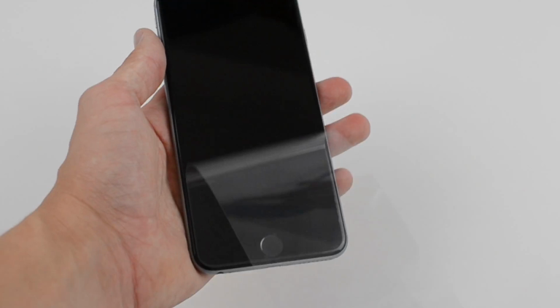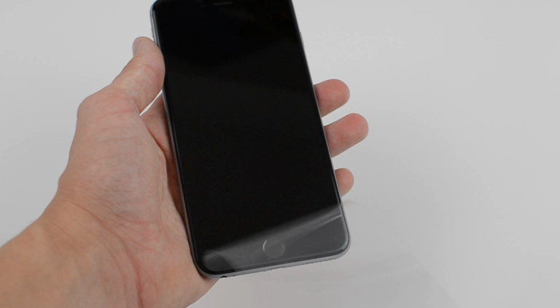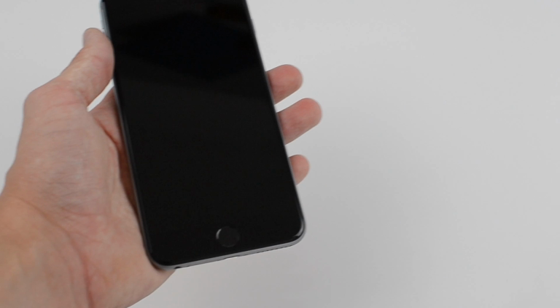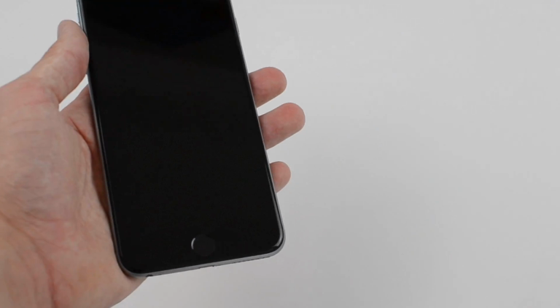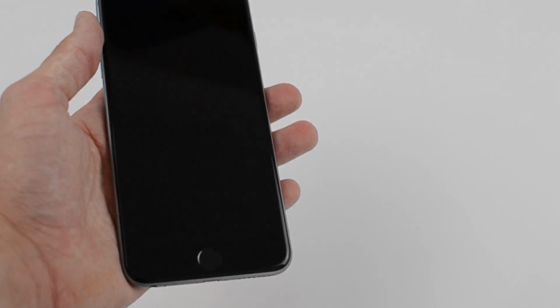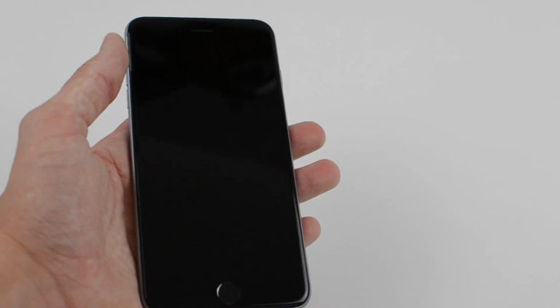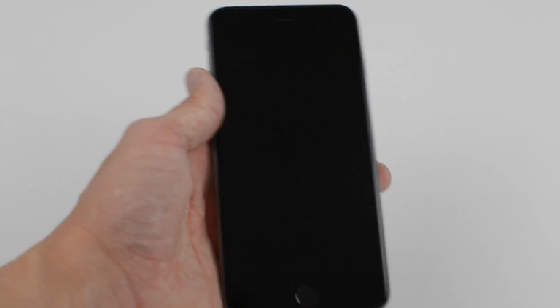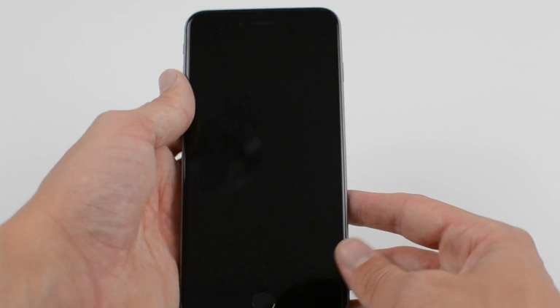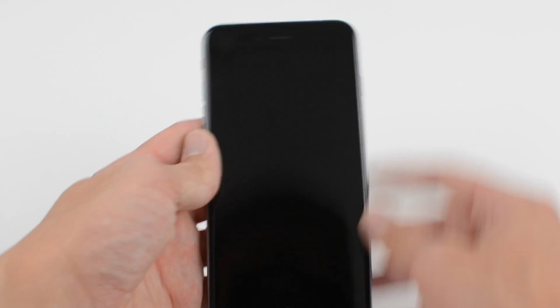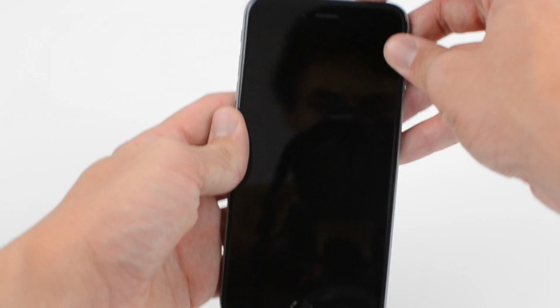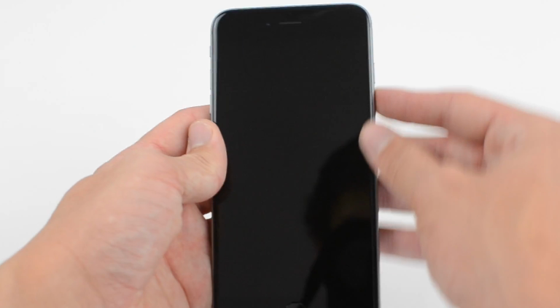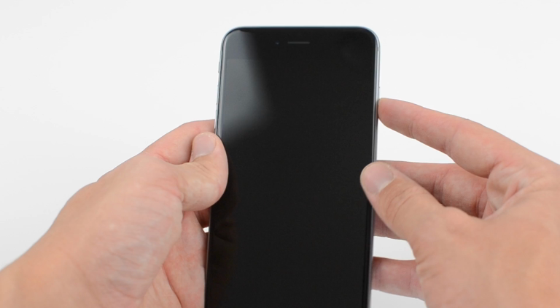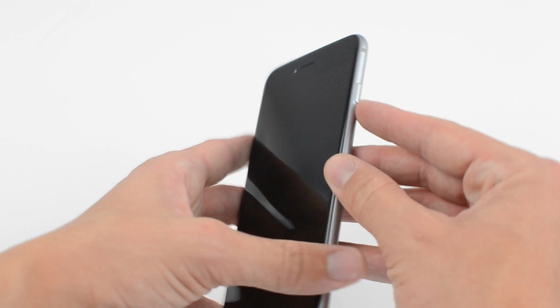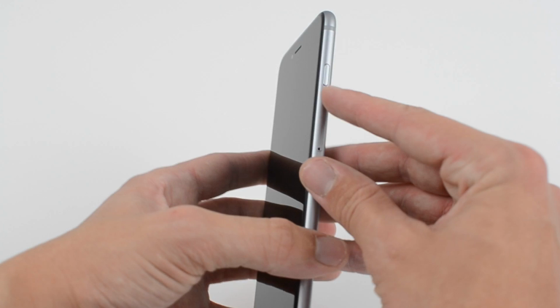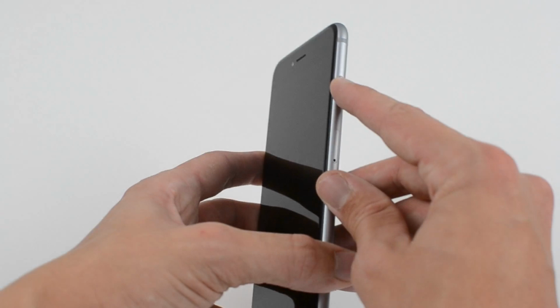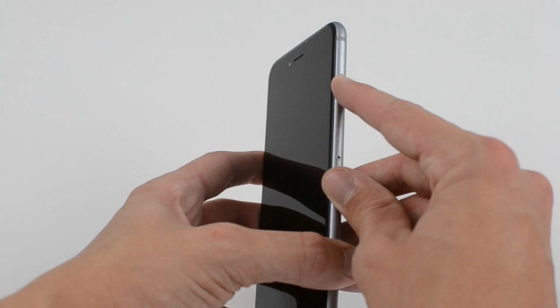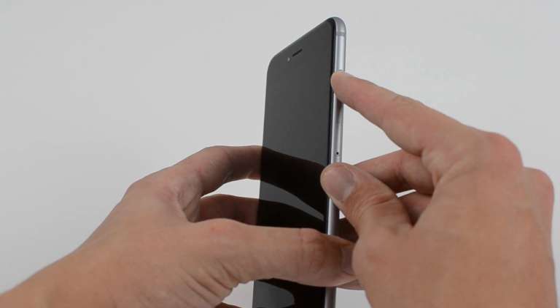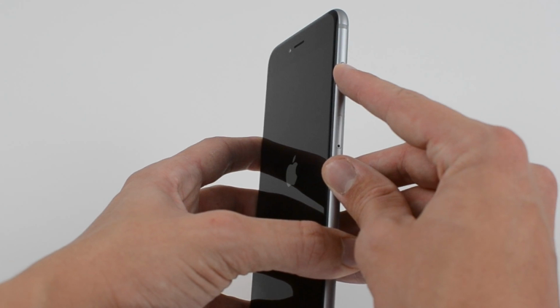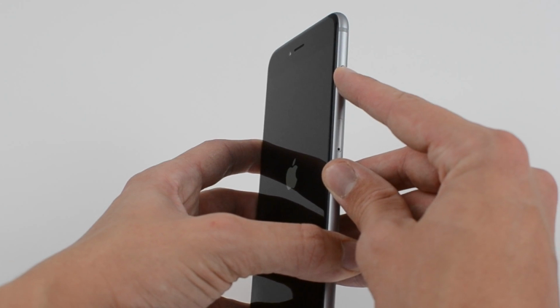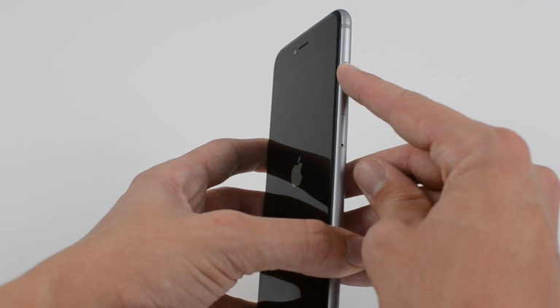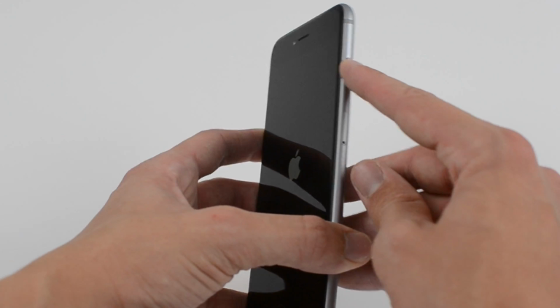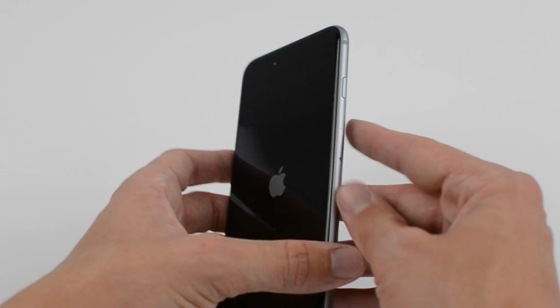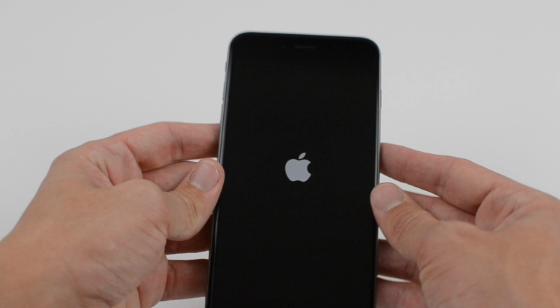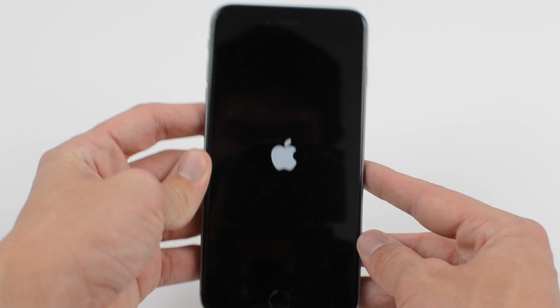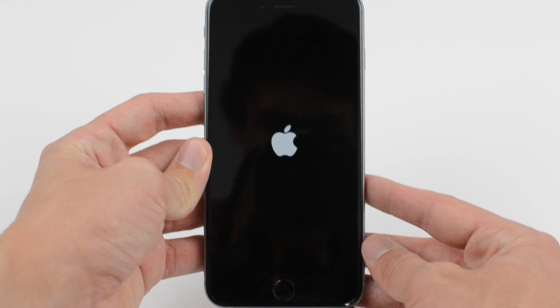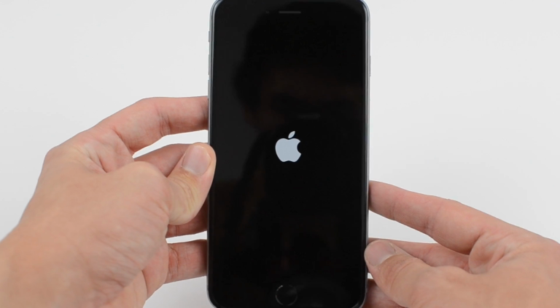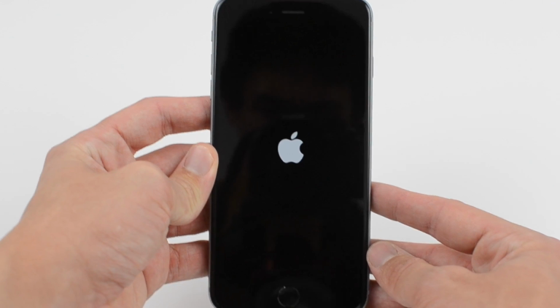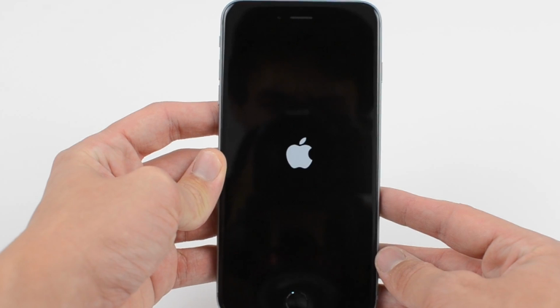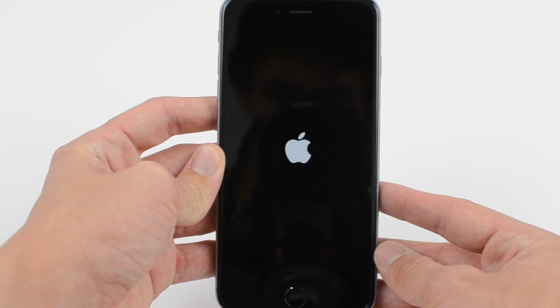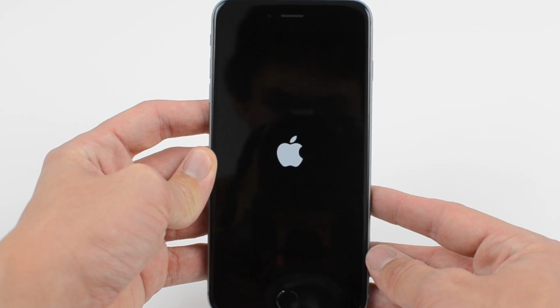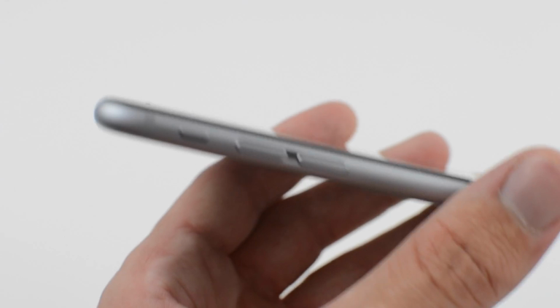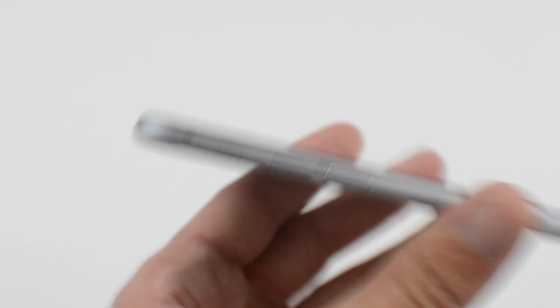Taking a quick tour of the device: on the left-hand side, we've got our volume rocker. Coming towards the bottom, we've got our 3.5mm headphone jack, the microphone, the lightning cable port, and also our speaker. Moving on to the right-hand side, that's where the power button now is, and we also get the nano SIM card tray.